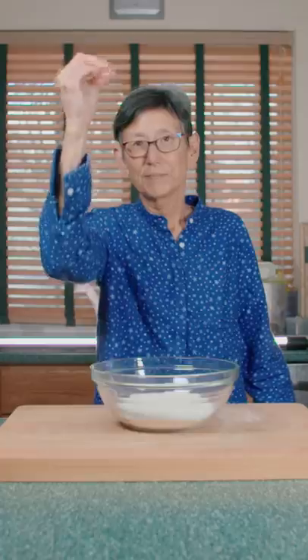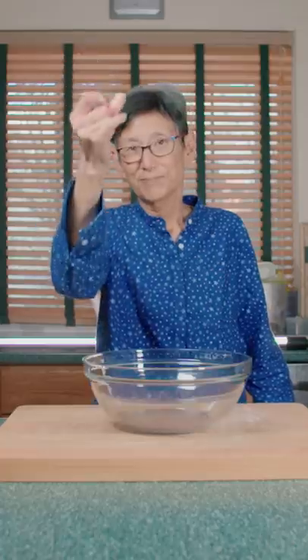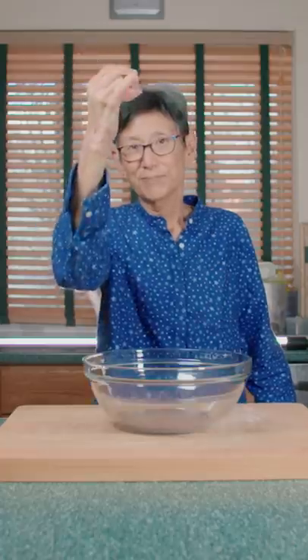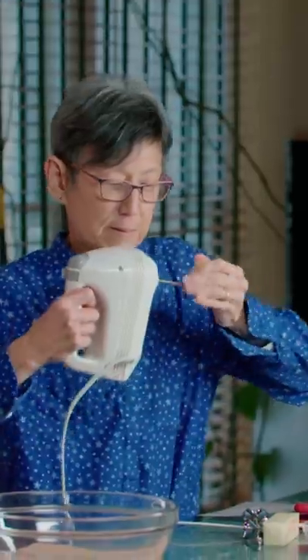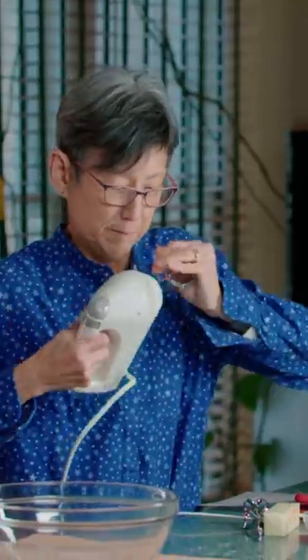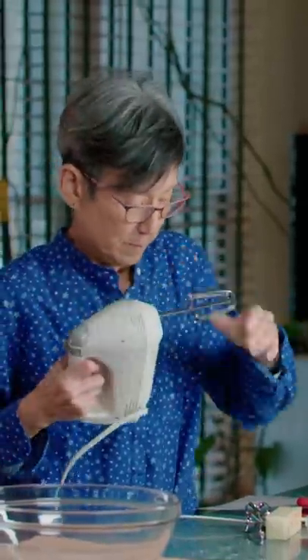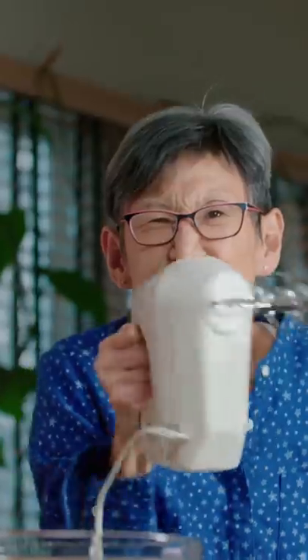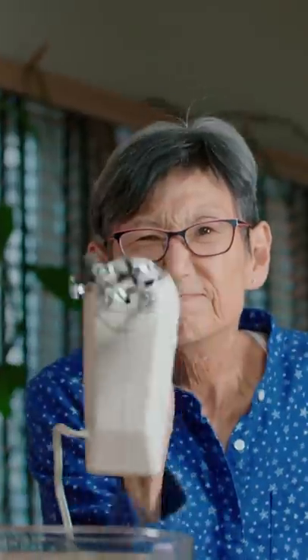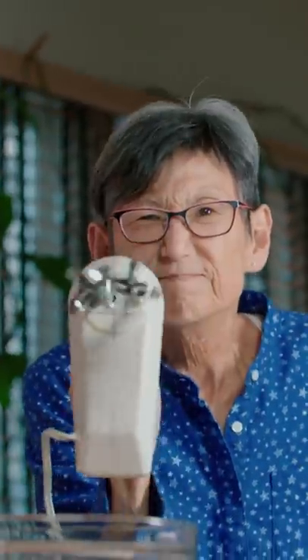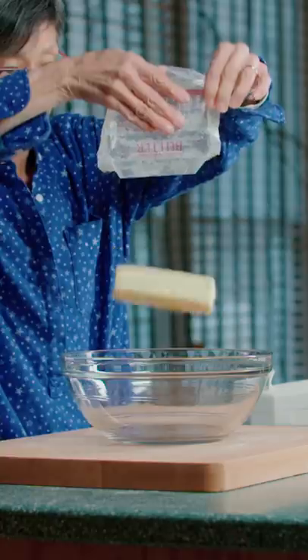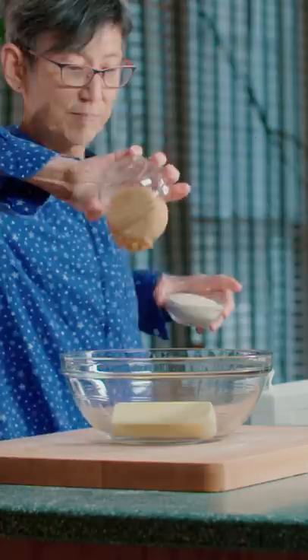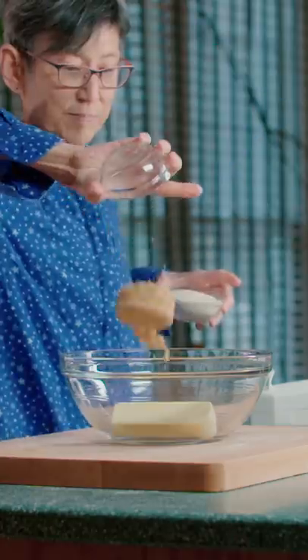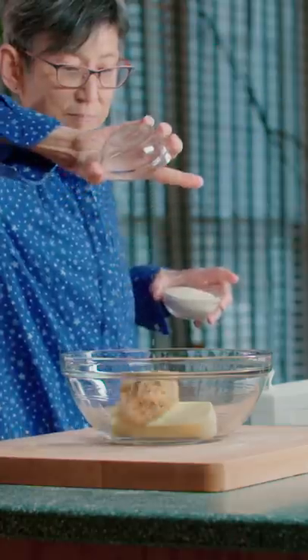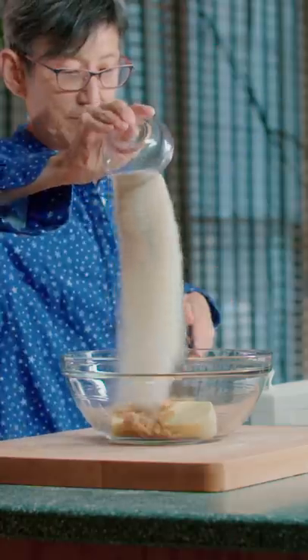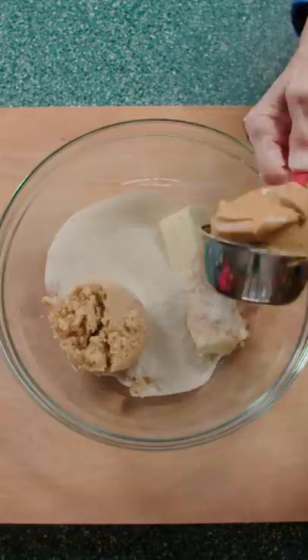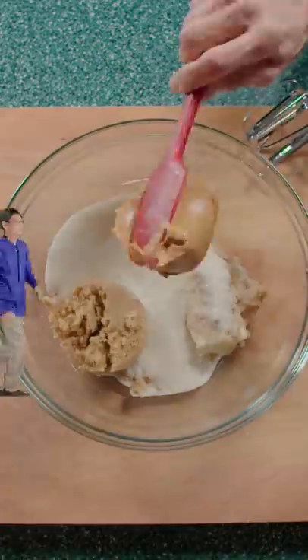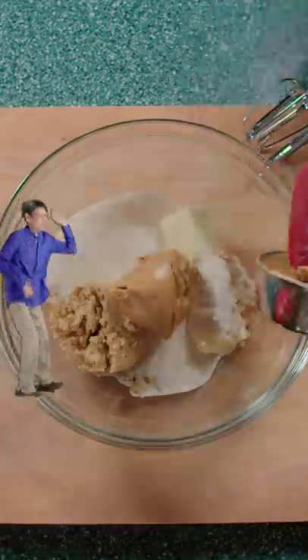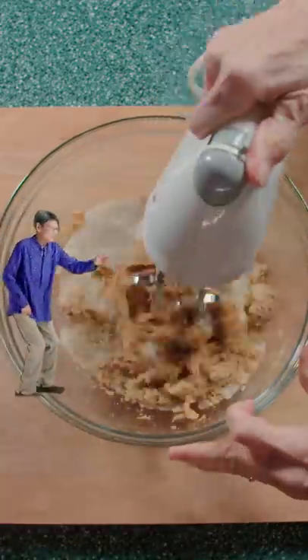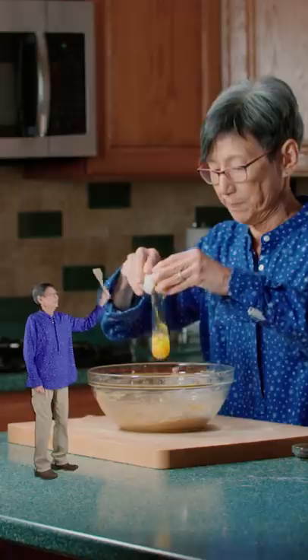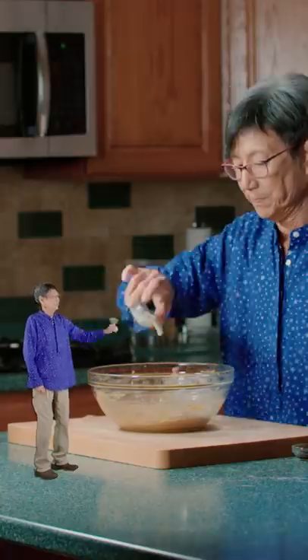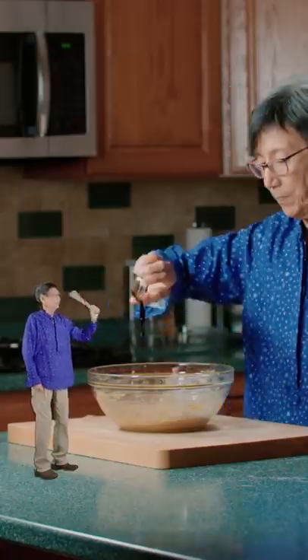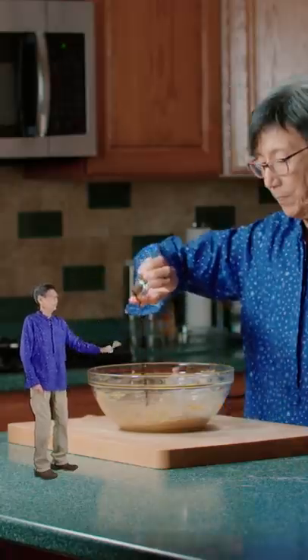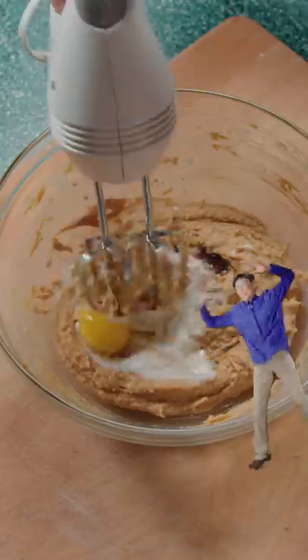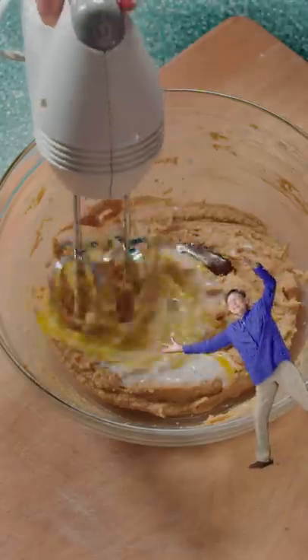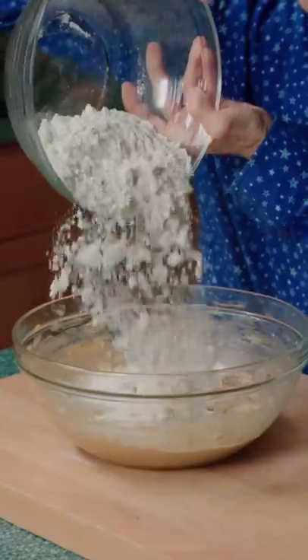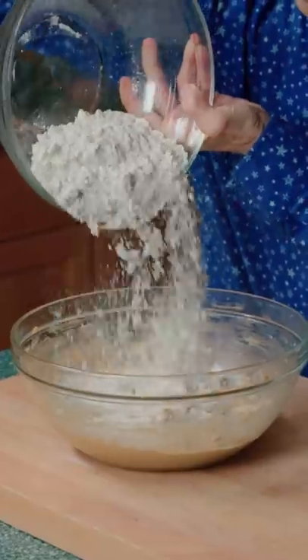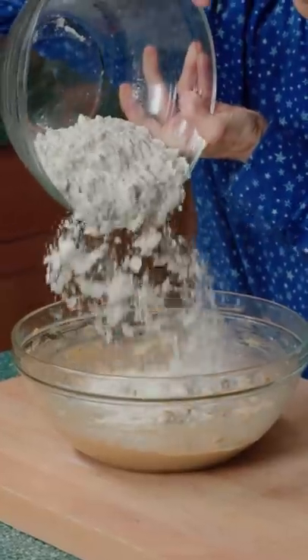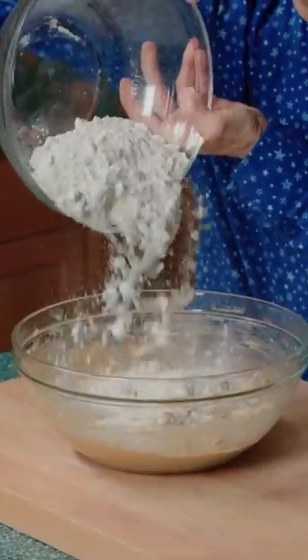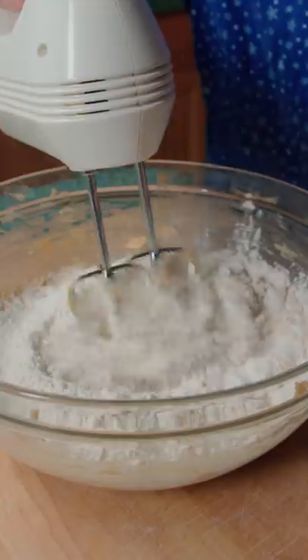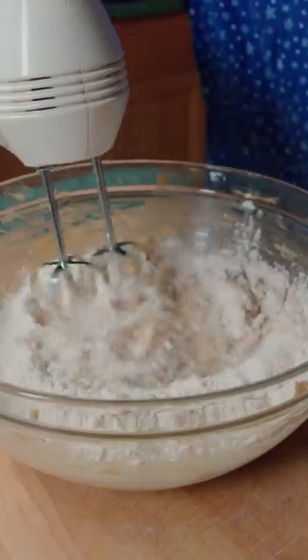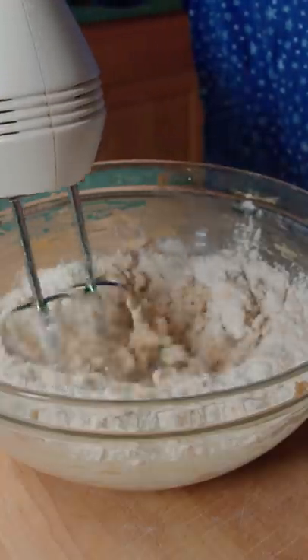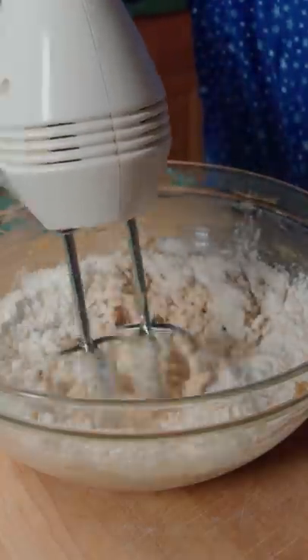Grab a large bowl, load up the chopper, and let it spray. Butter, brown sugar, sugar, and peanut butter. Blend it. Egg, milk, vanilla. Blend it. Add in the dry ingredients and blend till it's doughy.